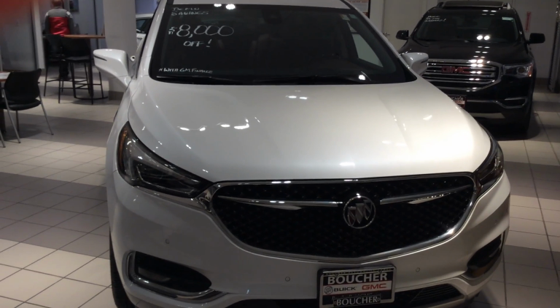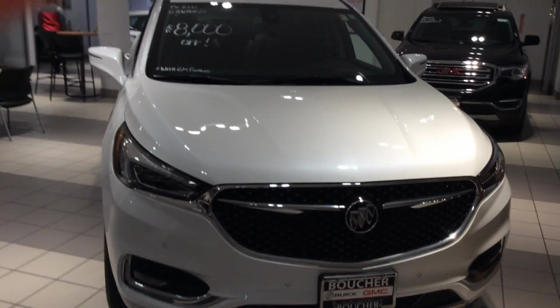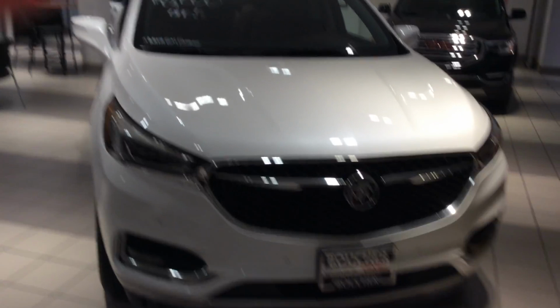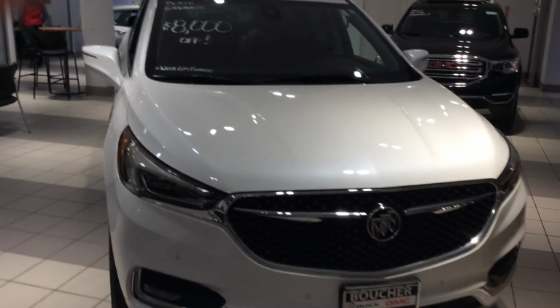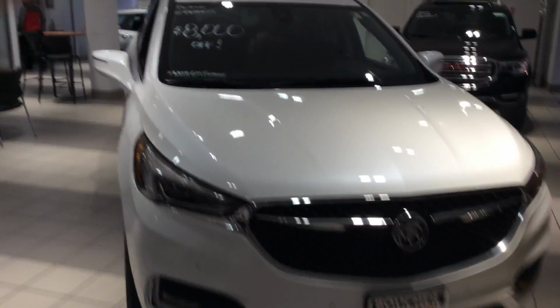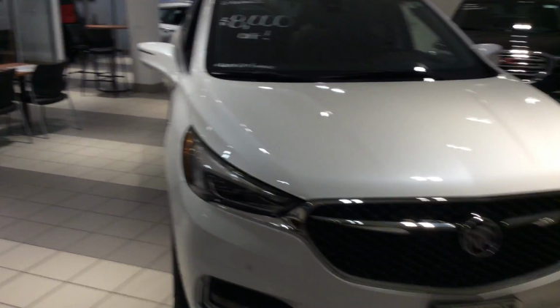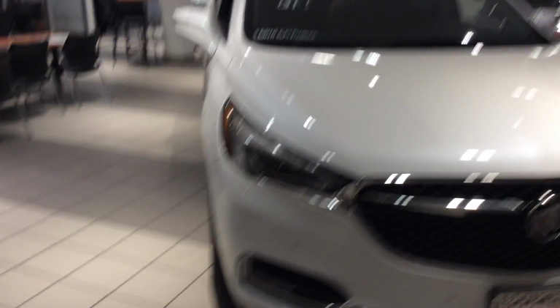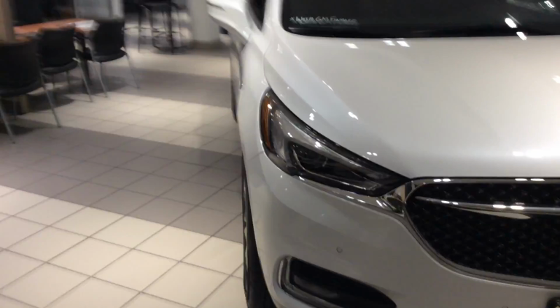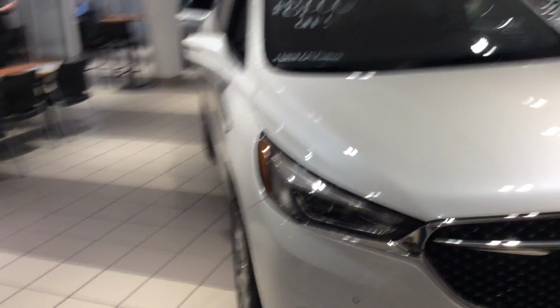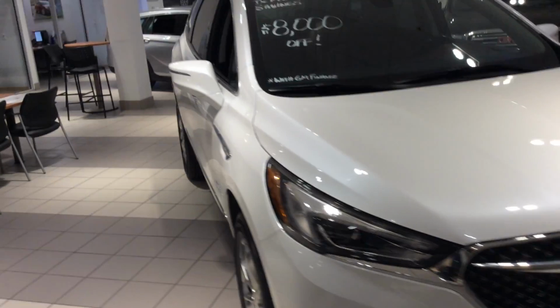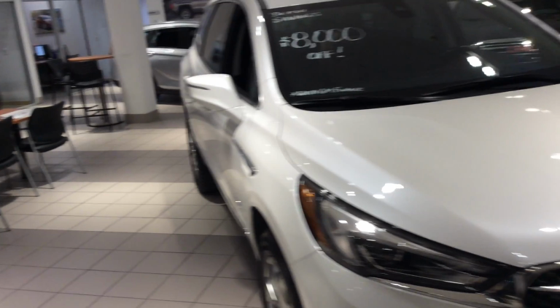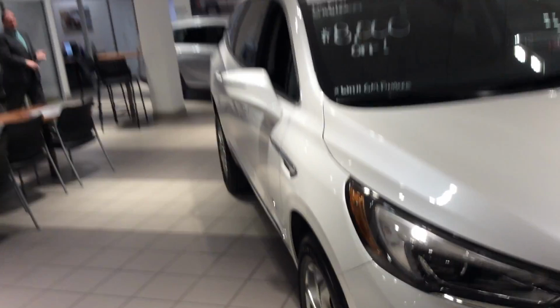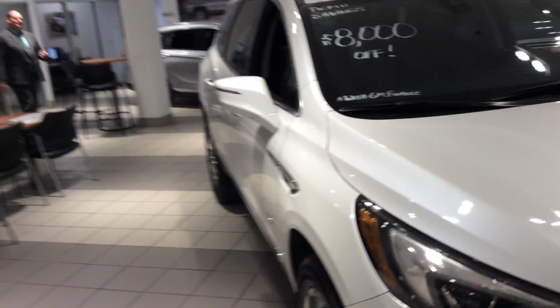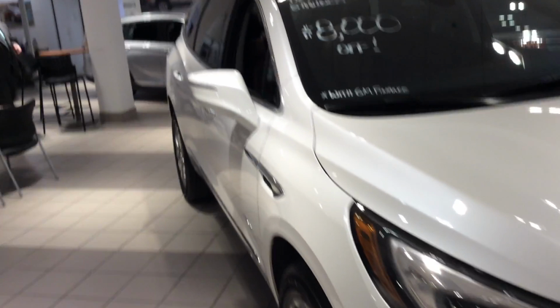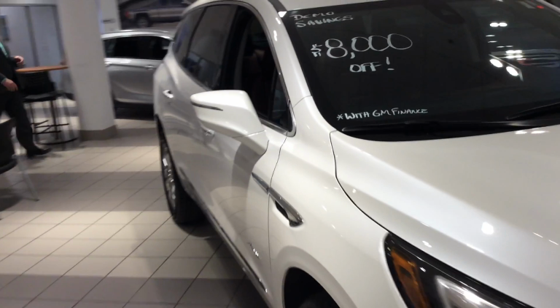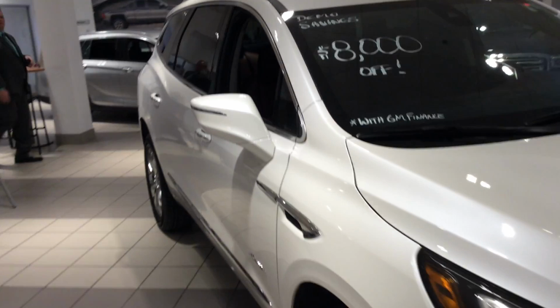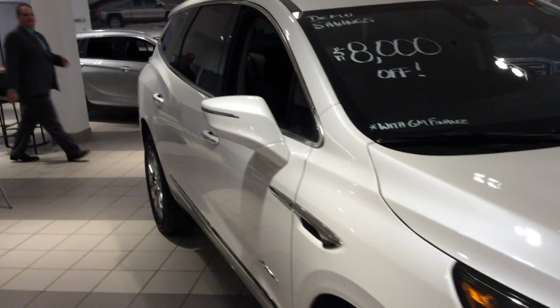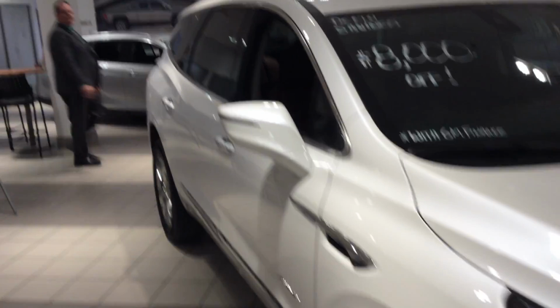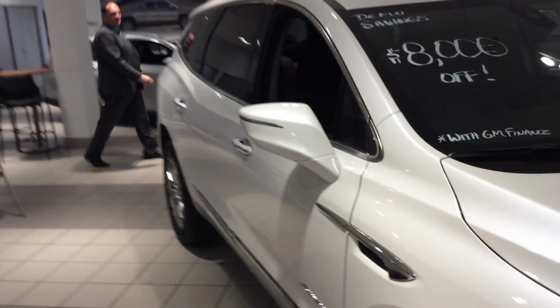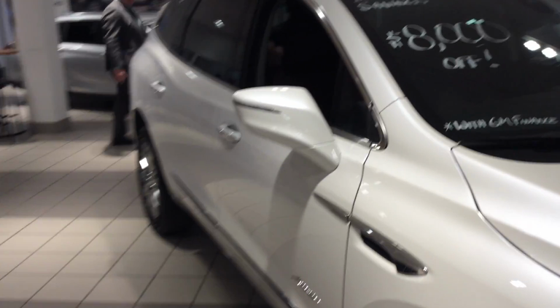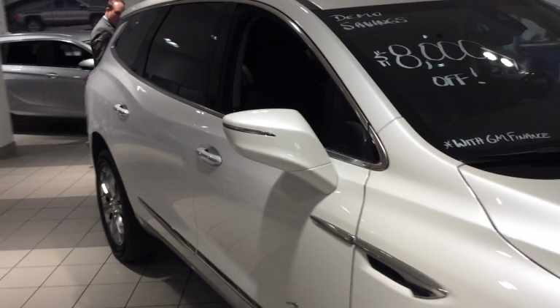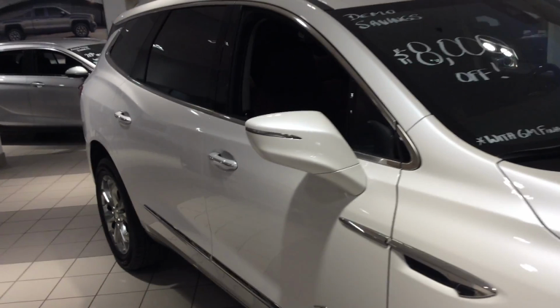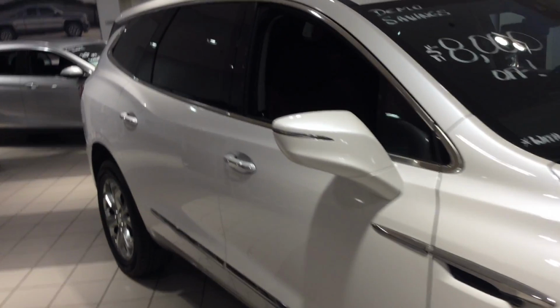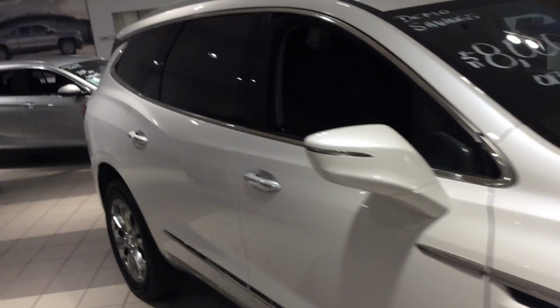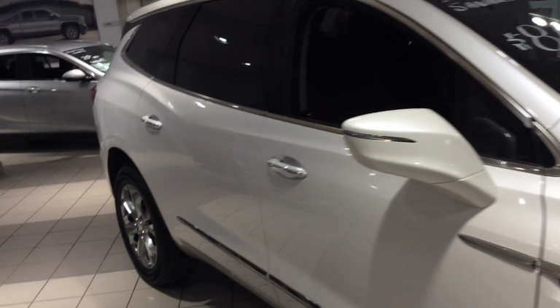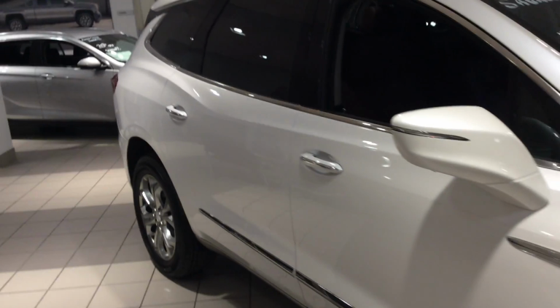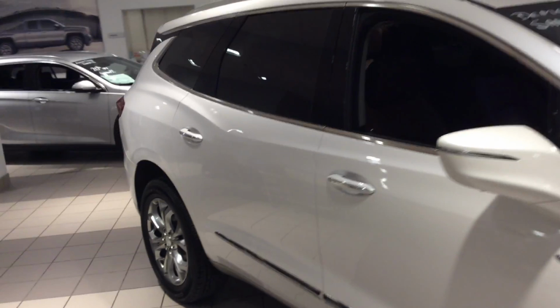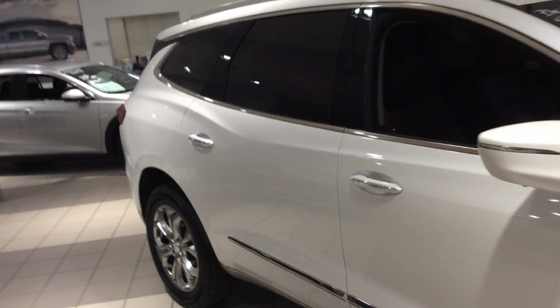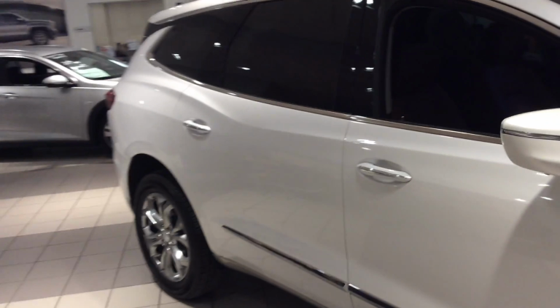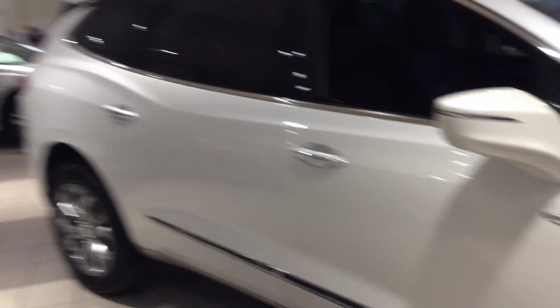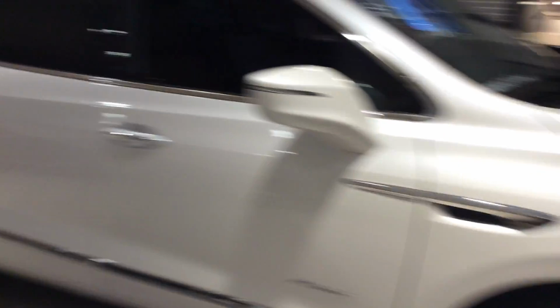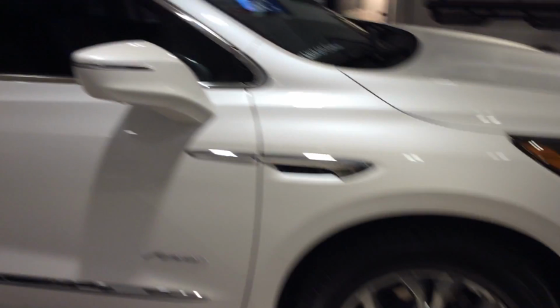Hi Sherry, Gregory here at Boucher Buick GMC in Waukesha, Wisconsin. Hope you're having a good Friday. Thank you very much for your interest in the Buick Enclave Avenir trim.